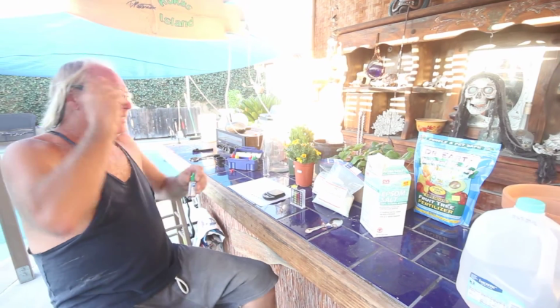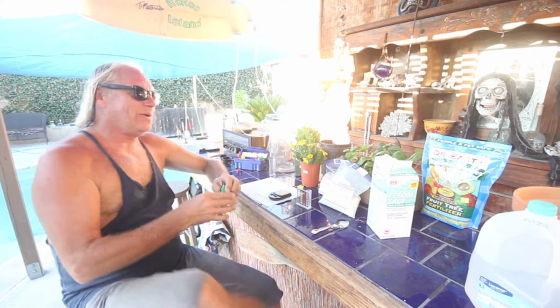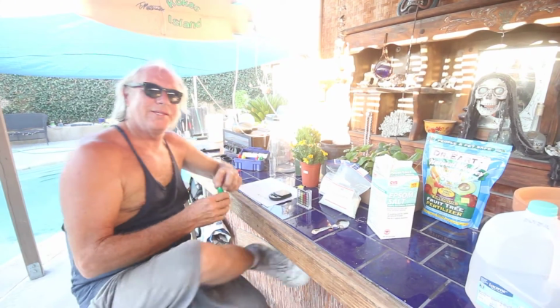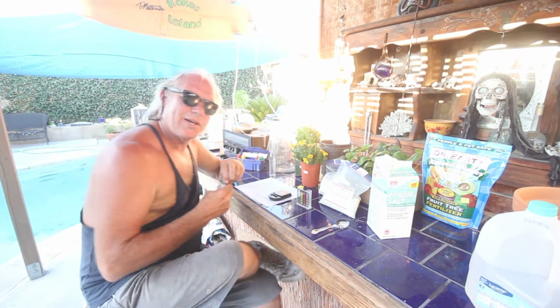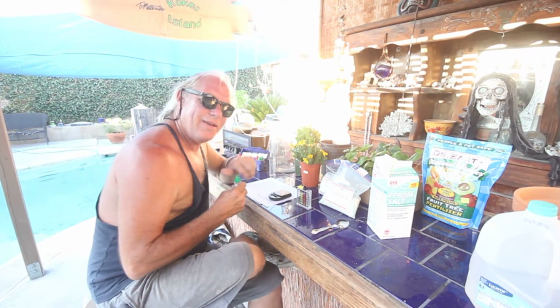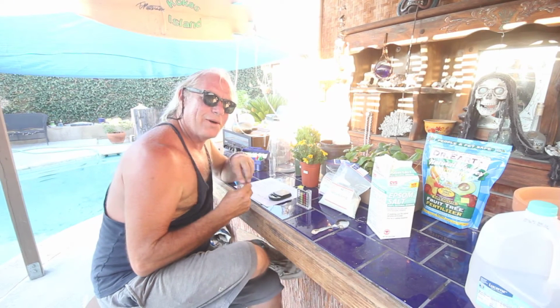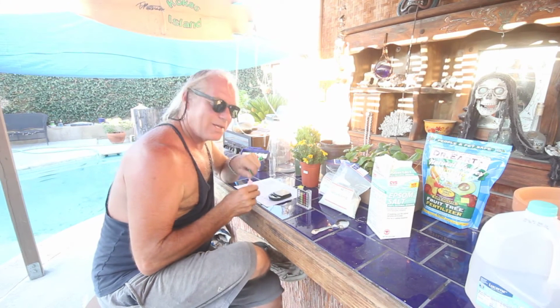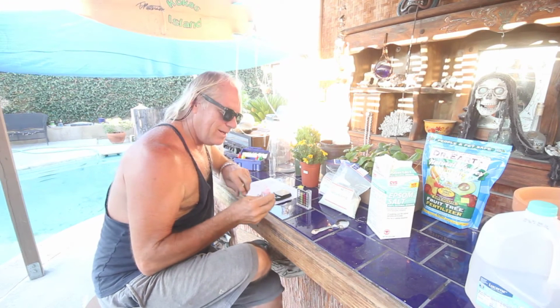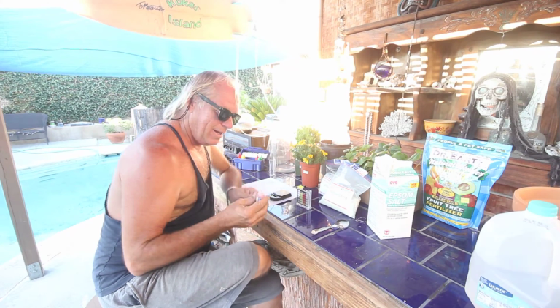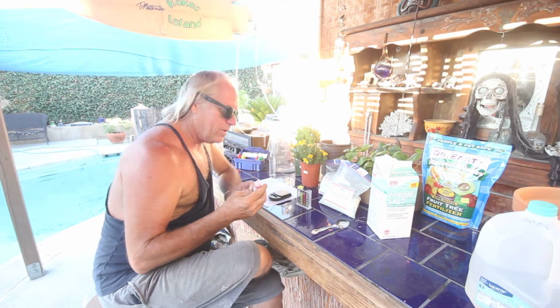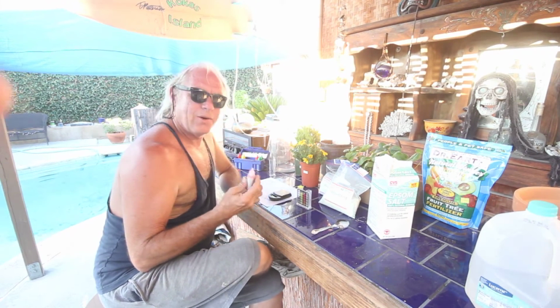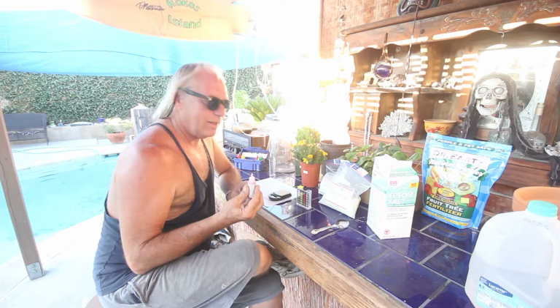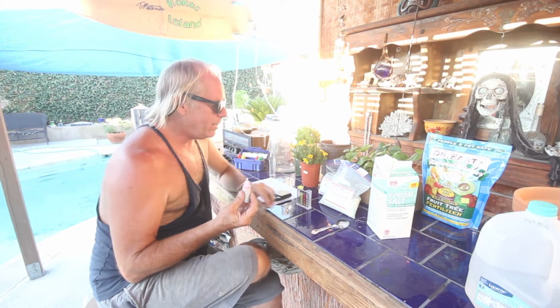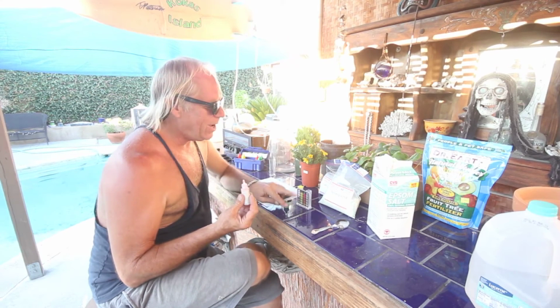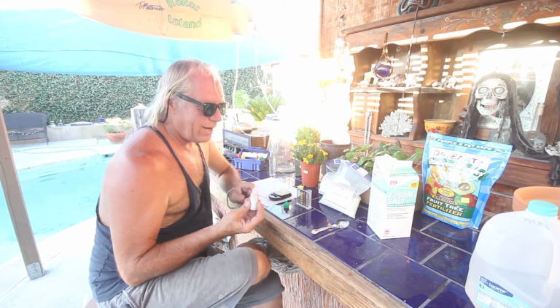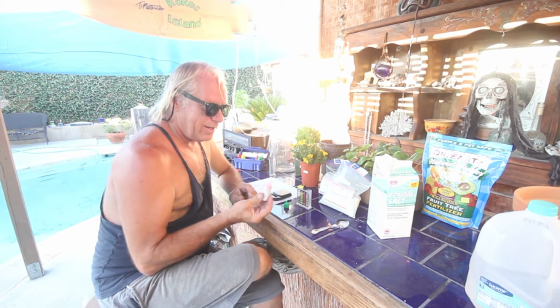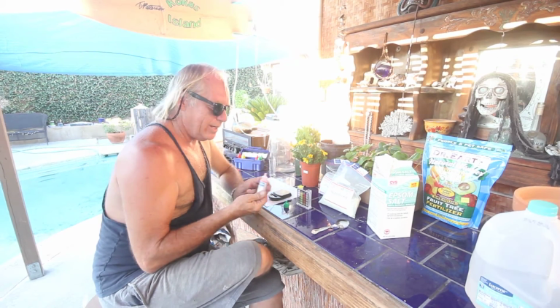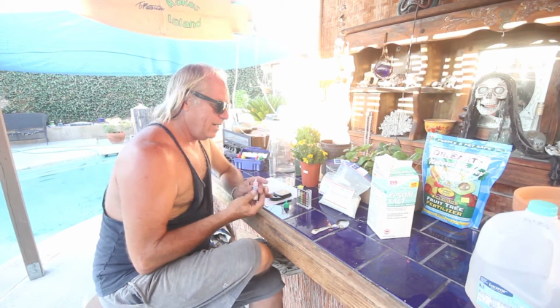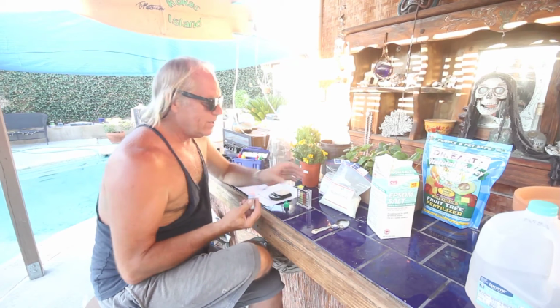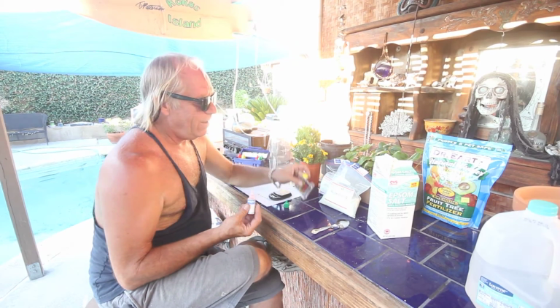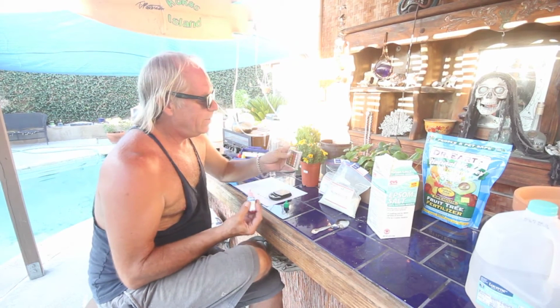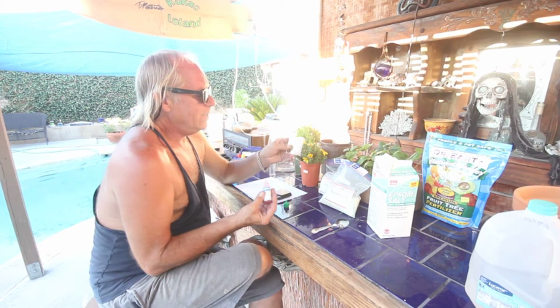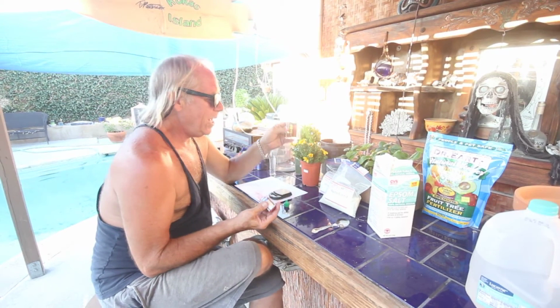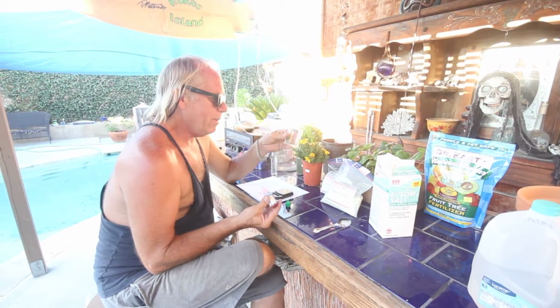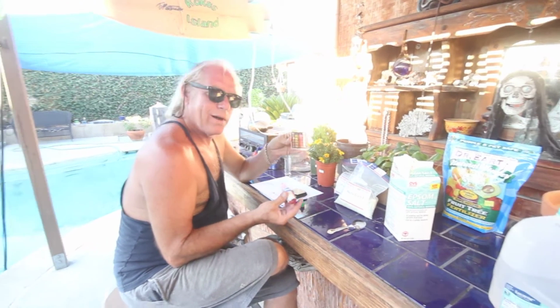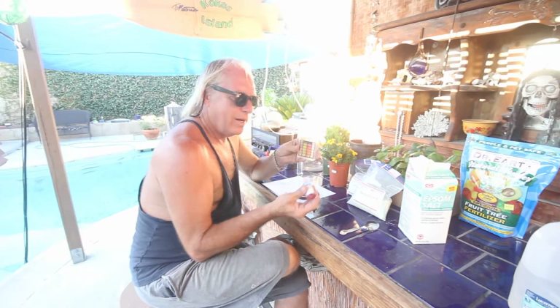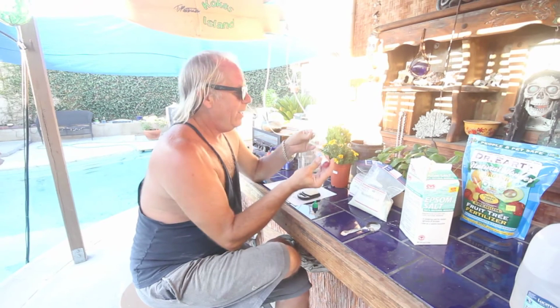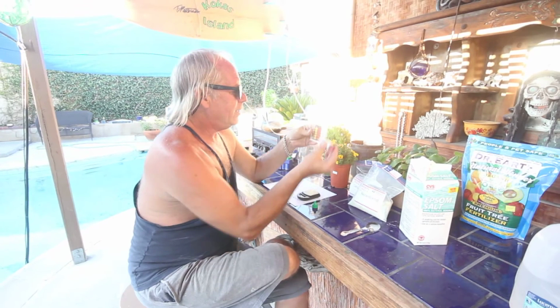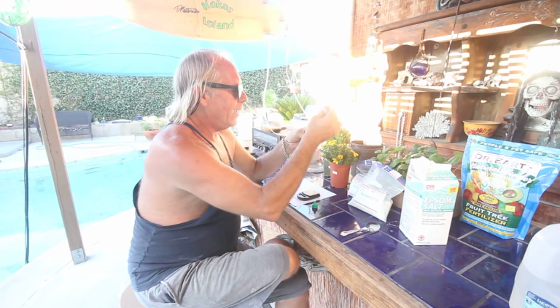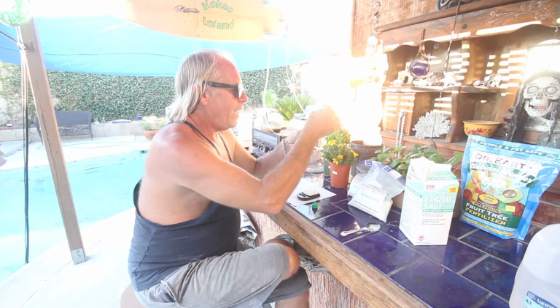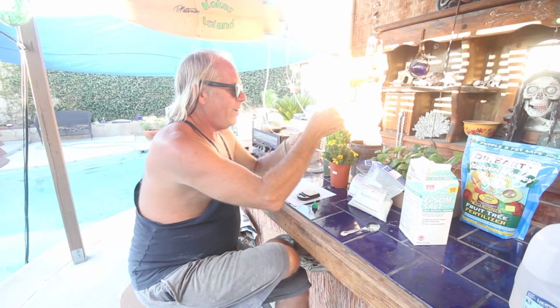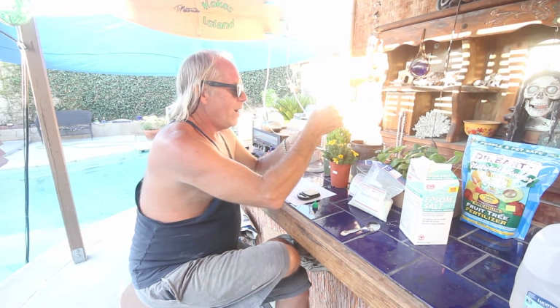This is Scotty from Cocos Island. We're doing a quick little hydroponic test. First of all, I'm testing the pH in my water, and I've got to add five drops.